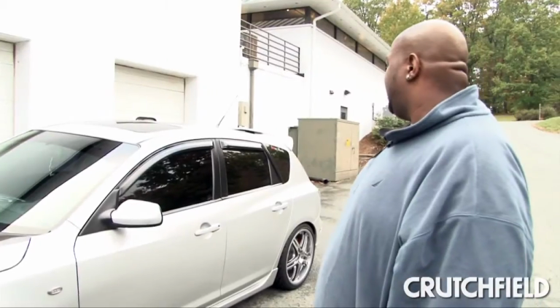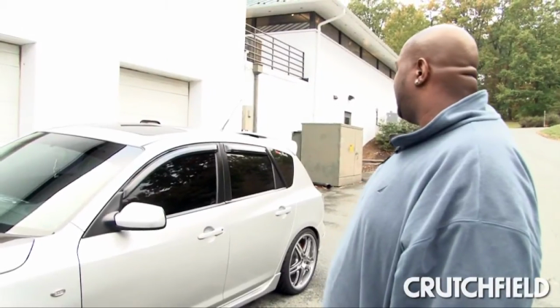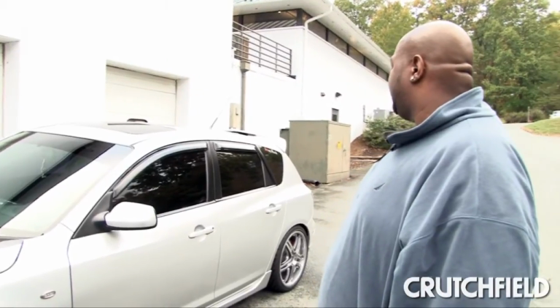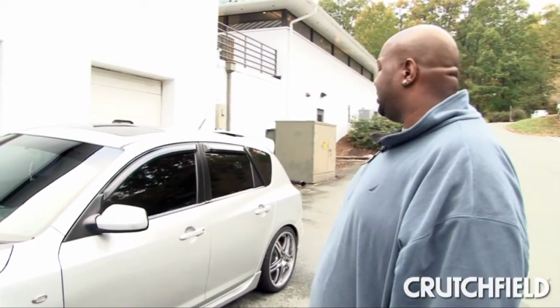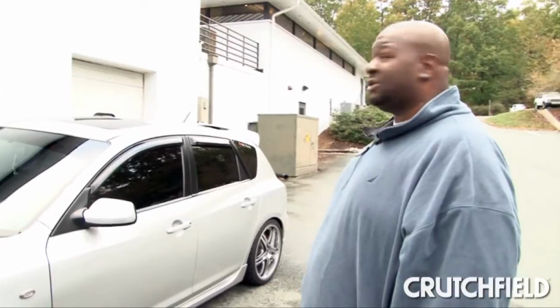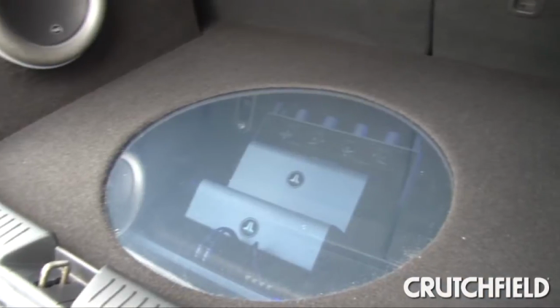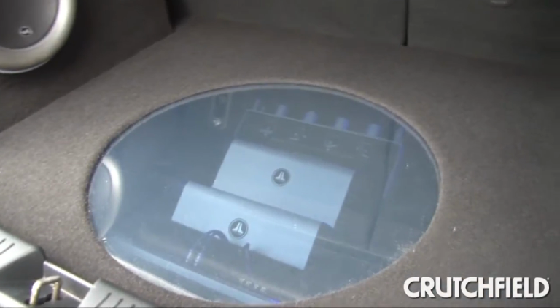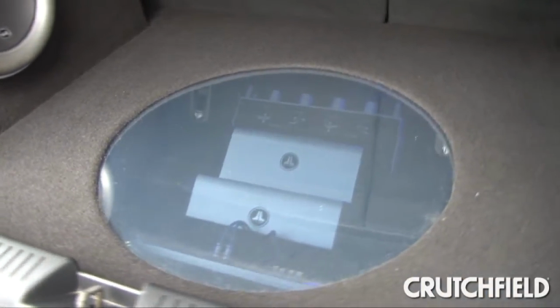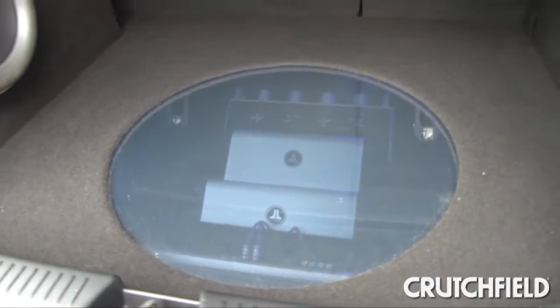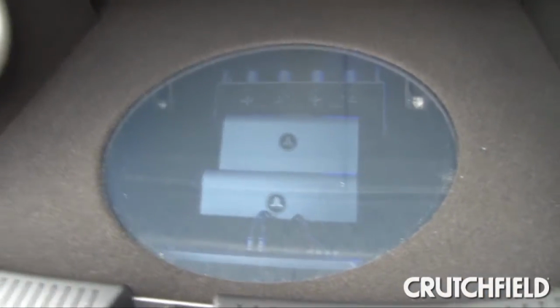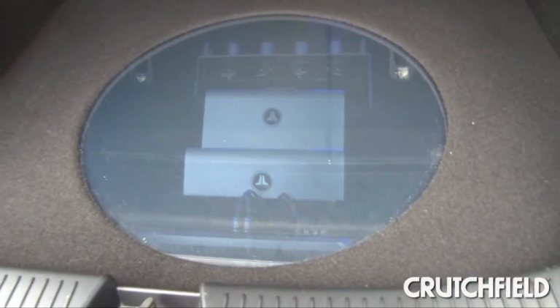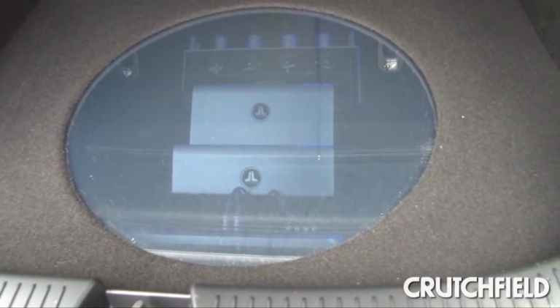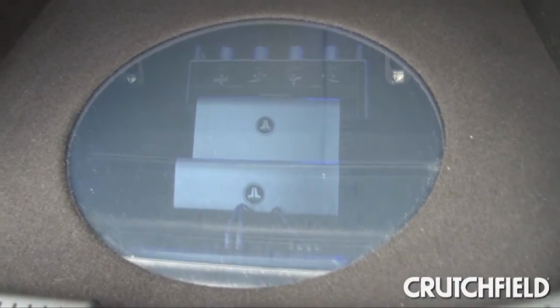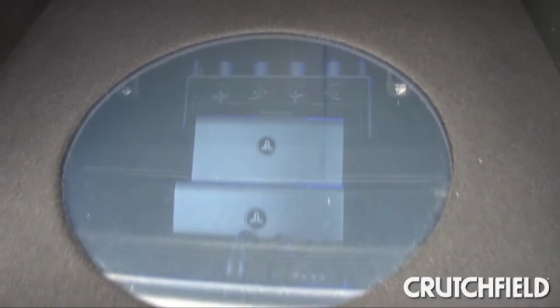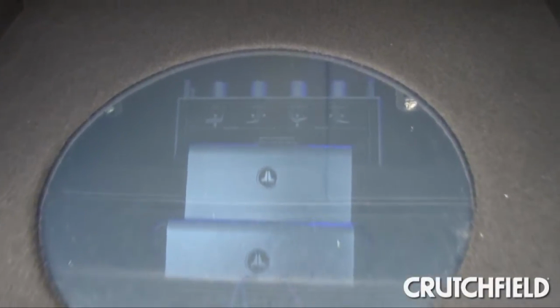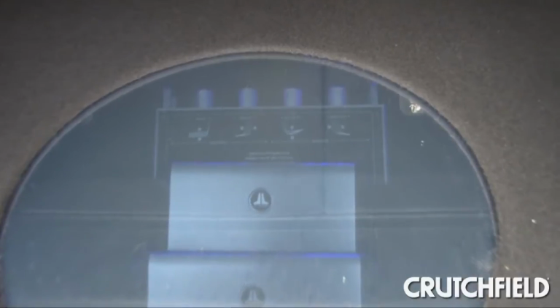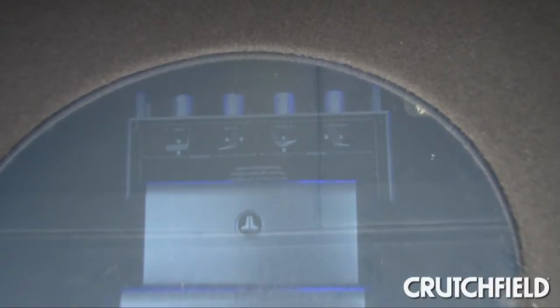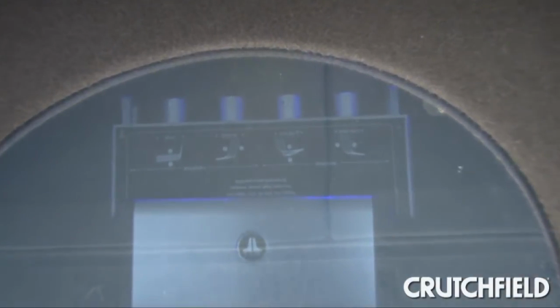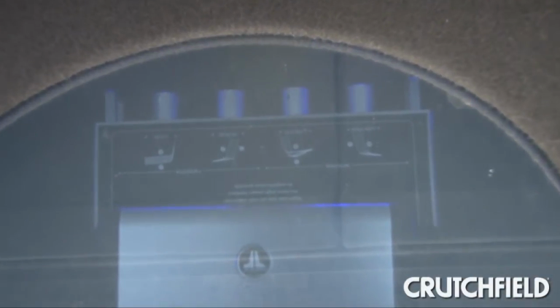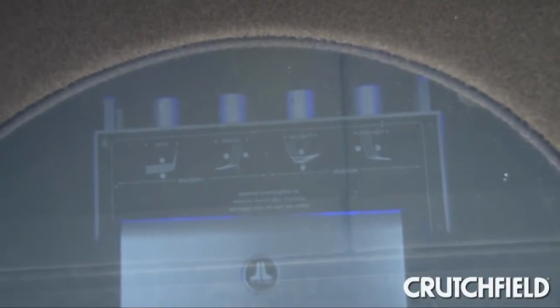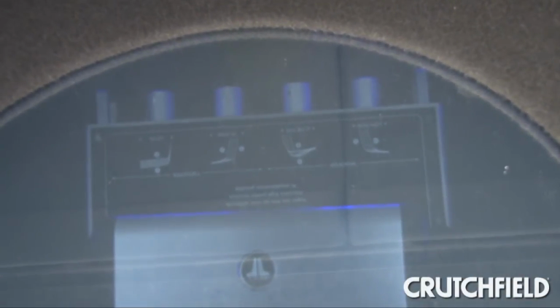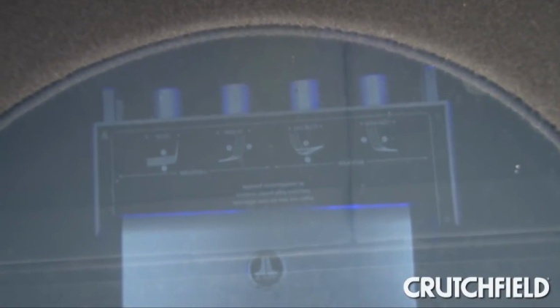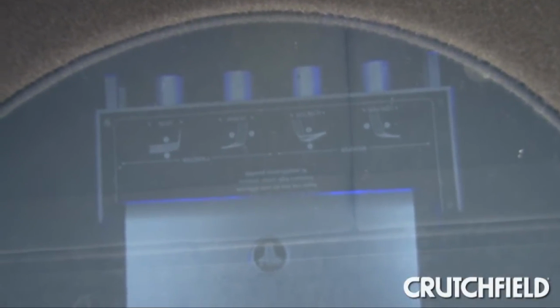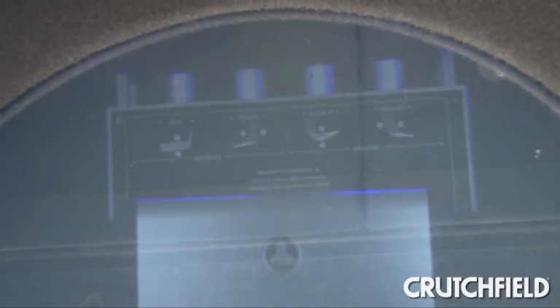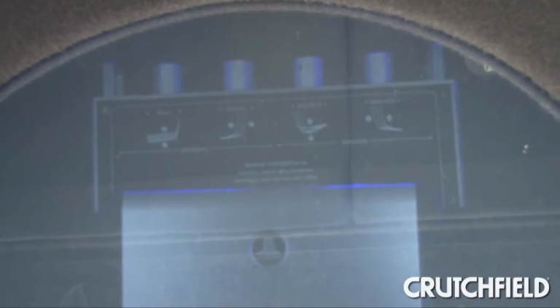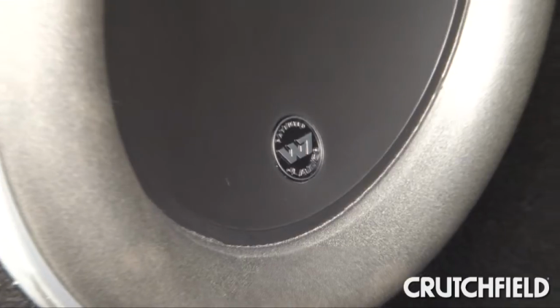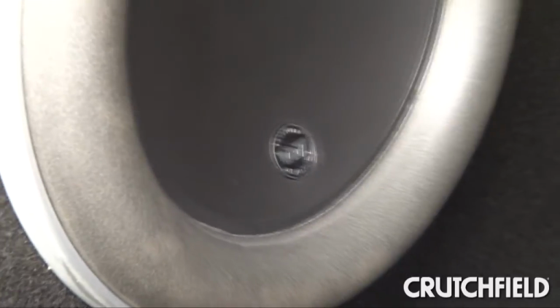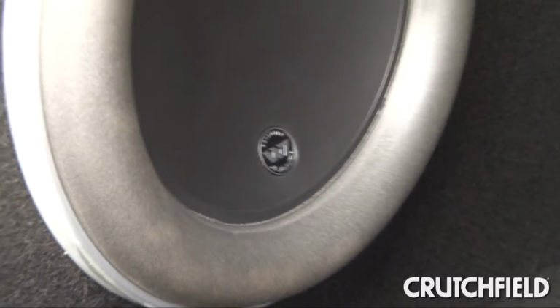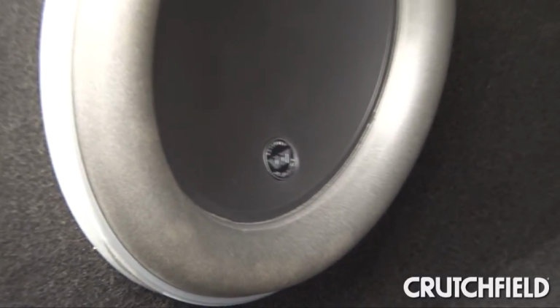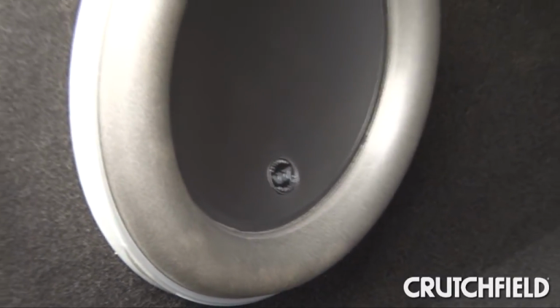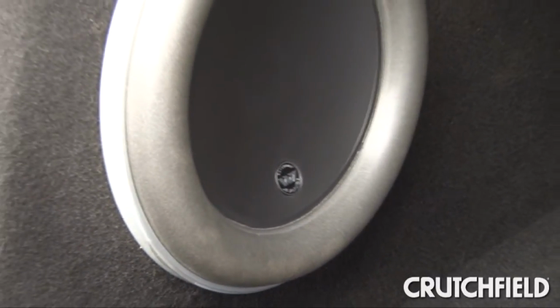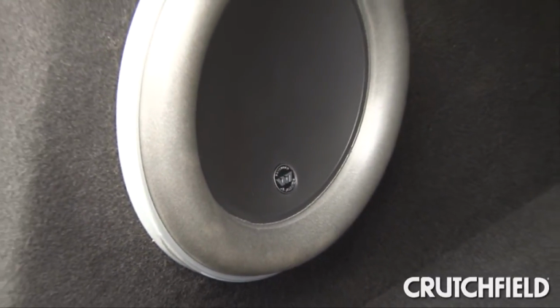All the amplifiers in the car are JL Audio HD series. I have two 600/4s that power all the highs, one HD 750/1 that does the subwoofer, and the subwoofer is a JL Audio 10W7.